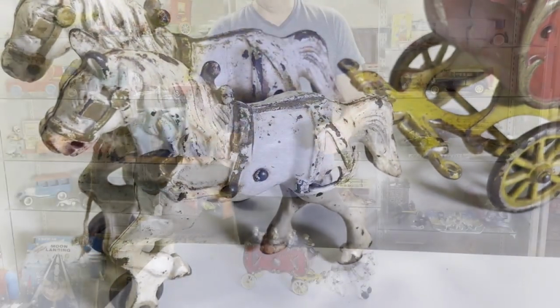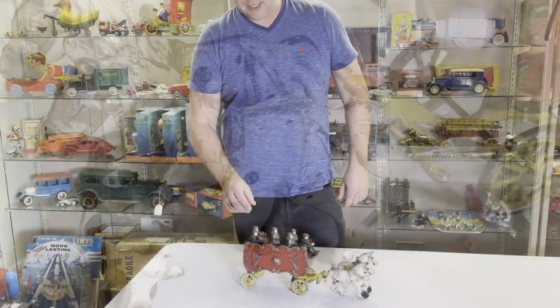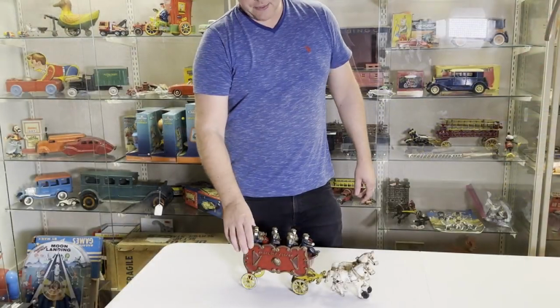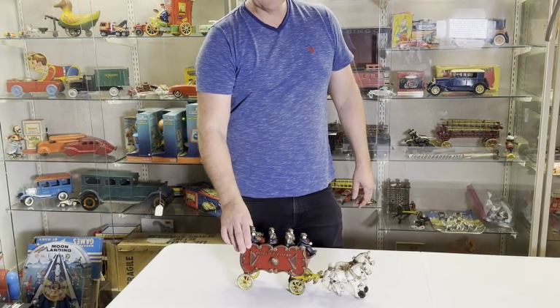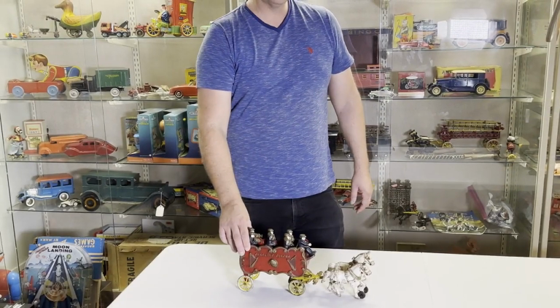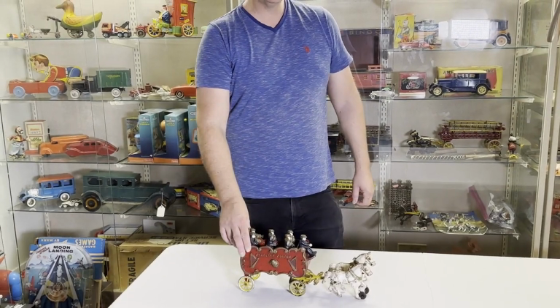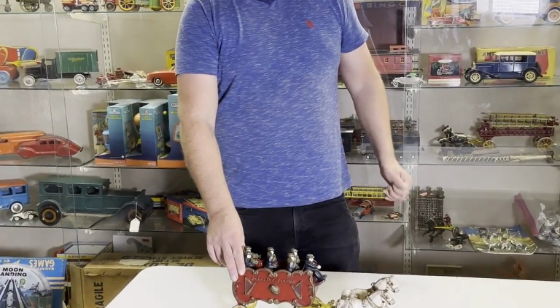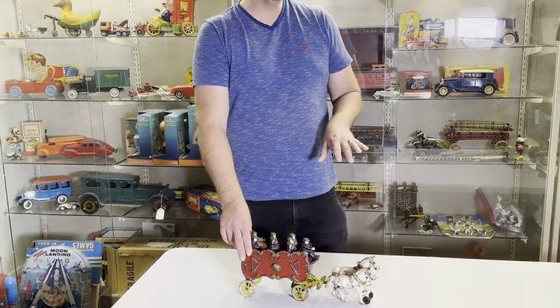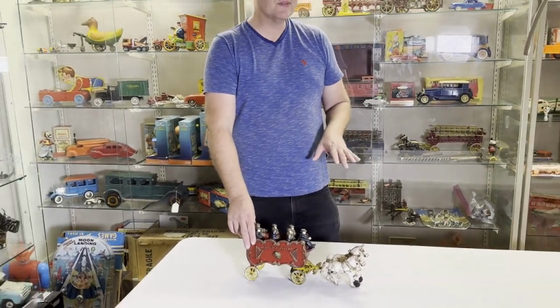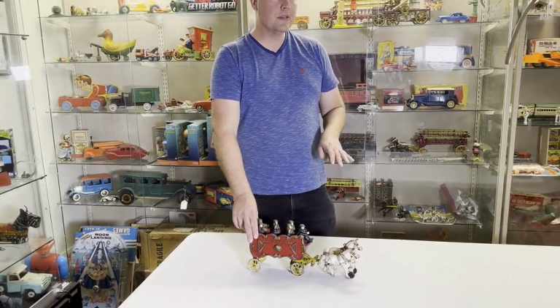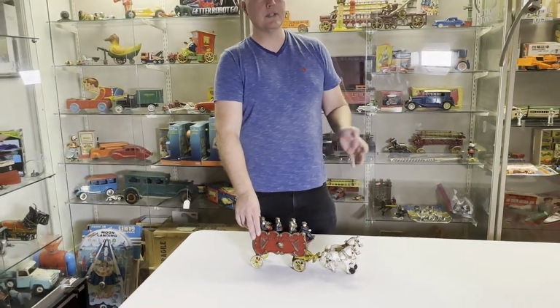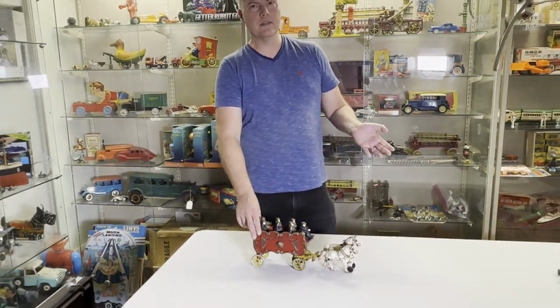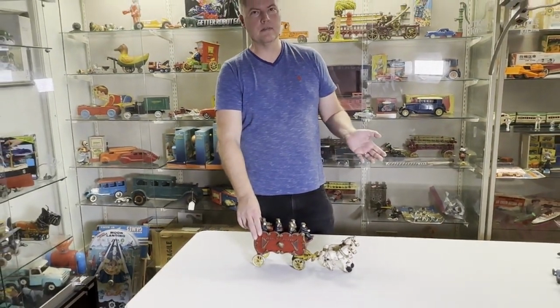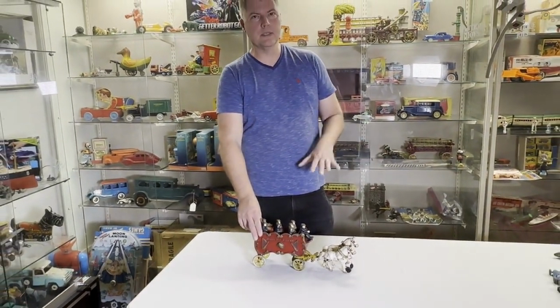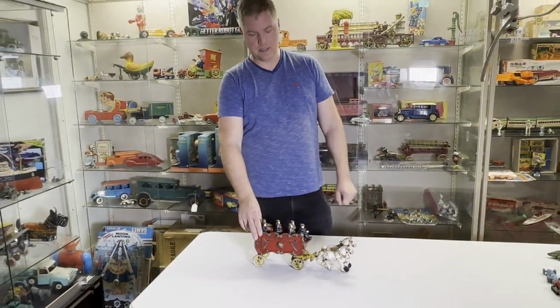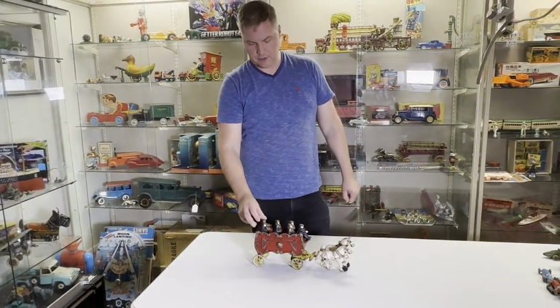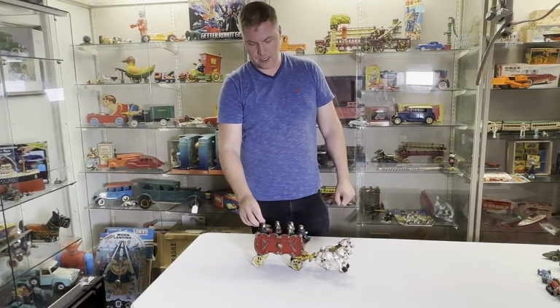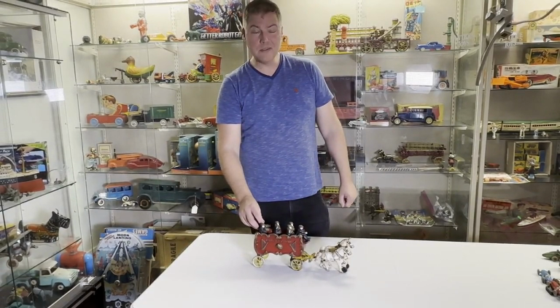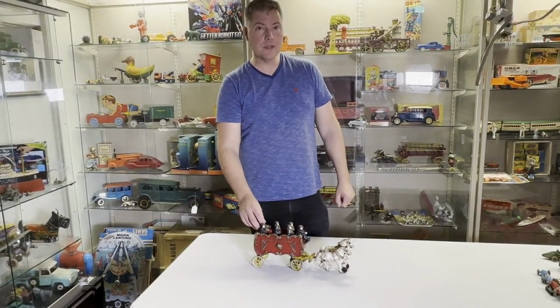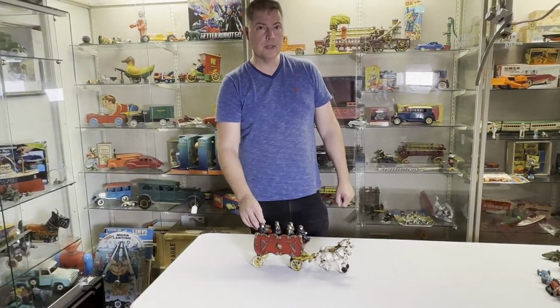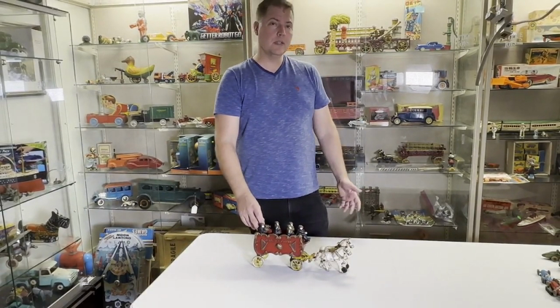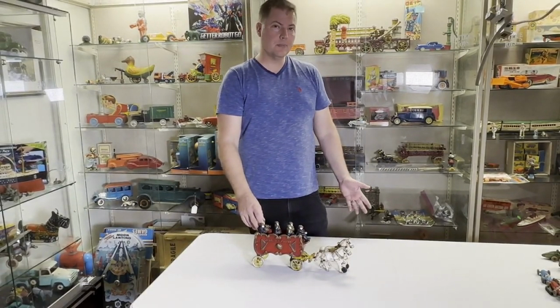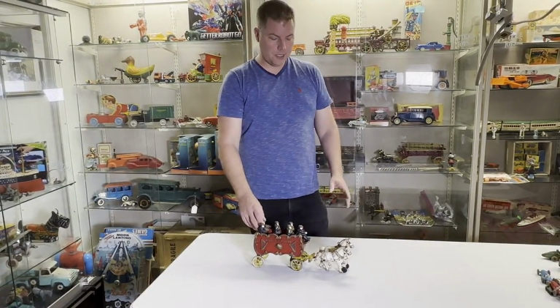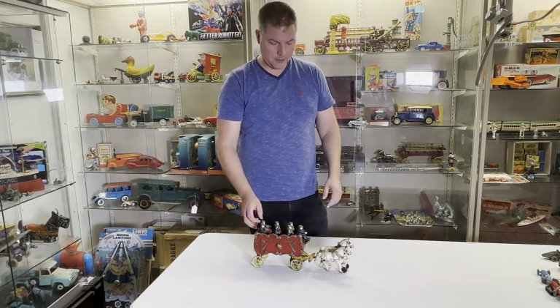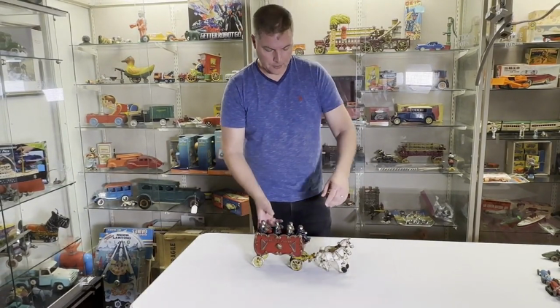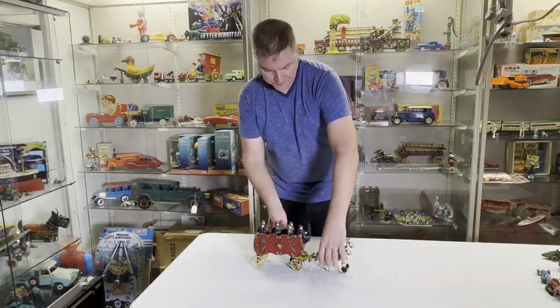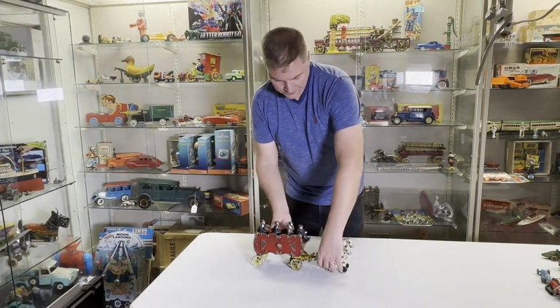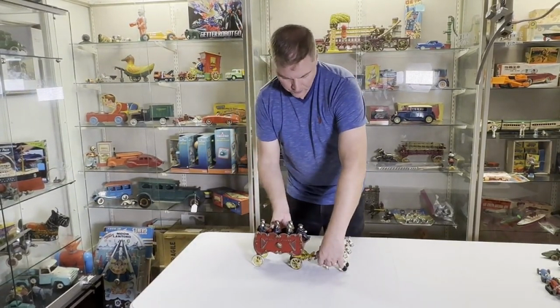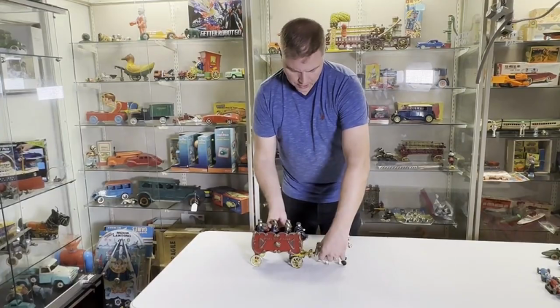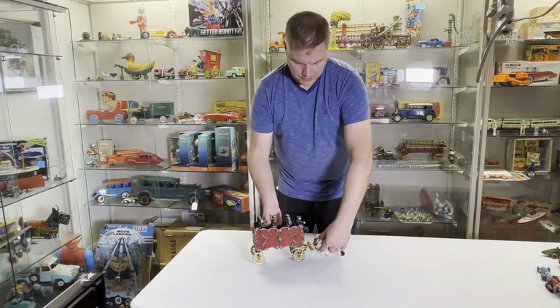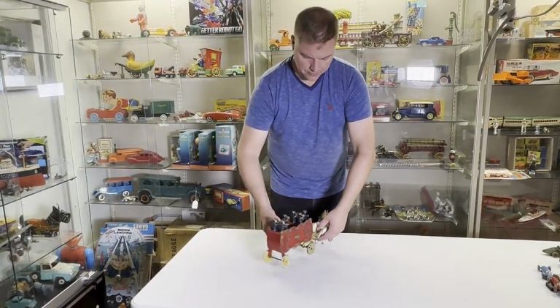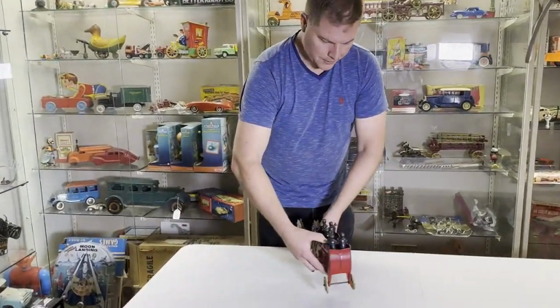This toy was probably made about 1937 to maybe 1958 or so. It's both pre and post-war. I'm going to turn it around again.